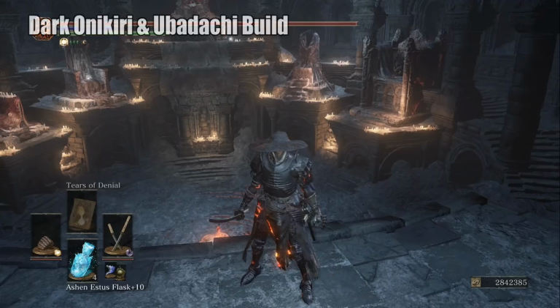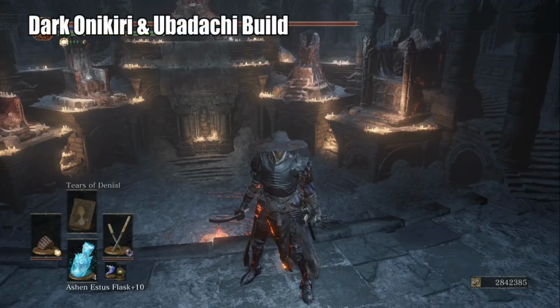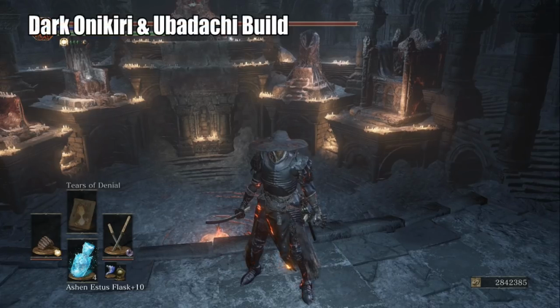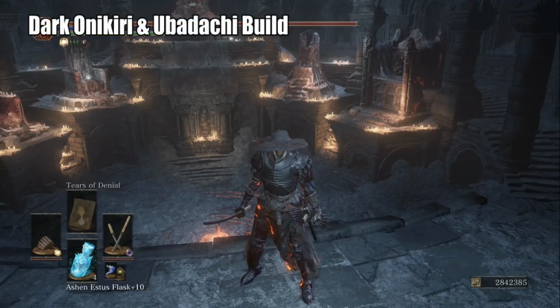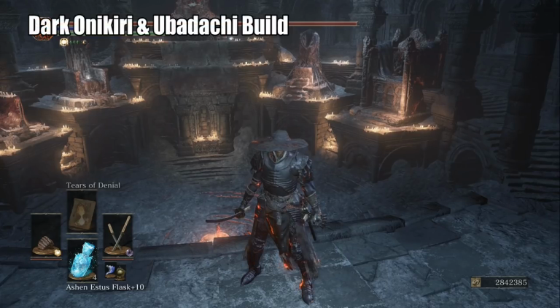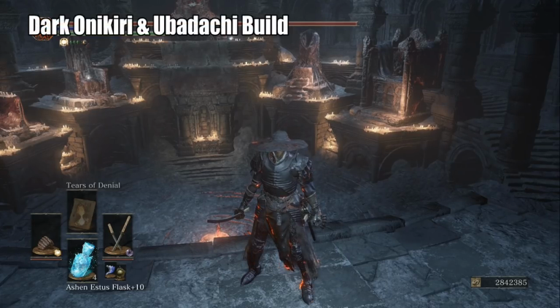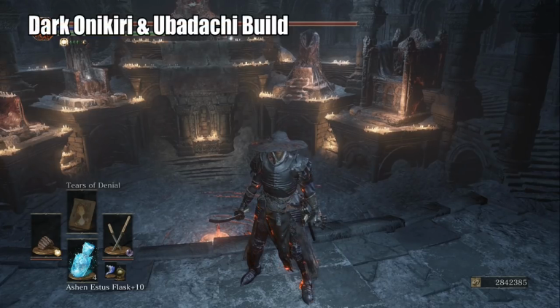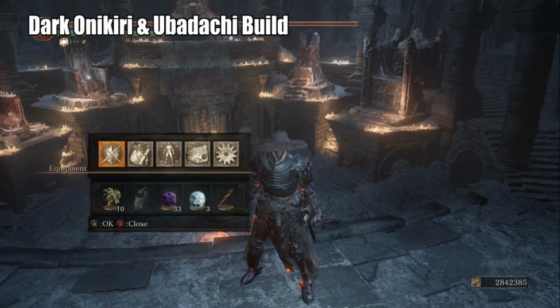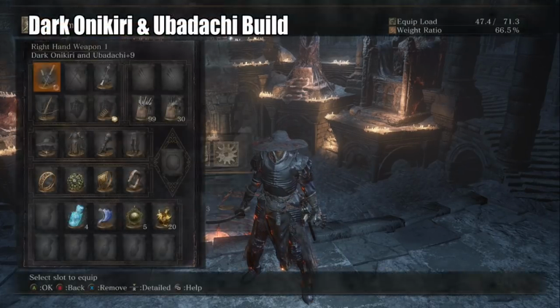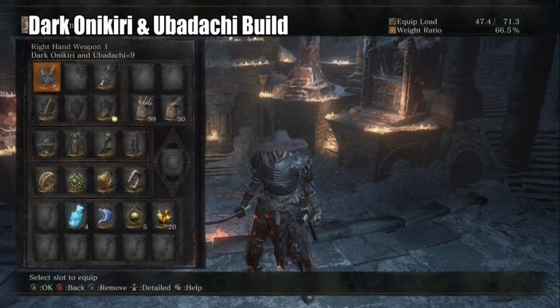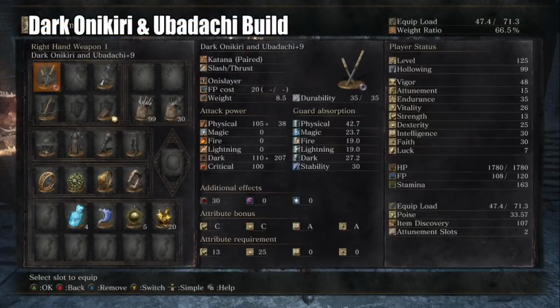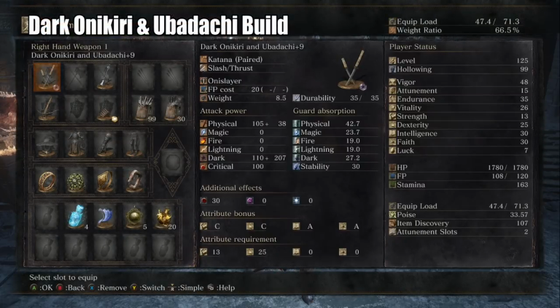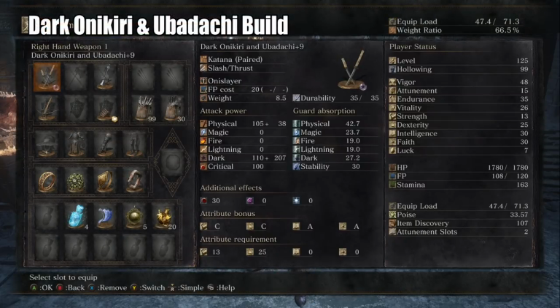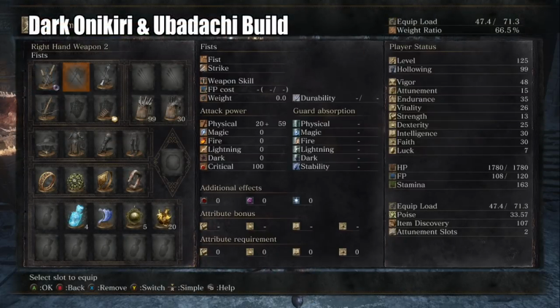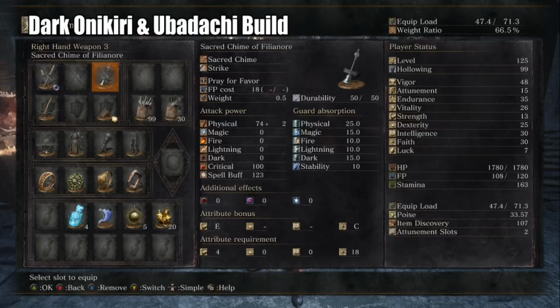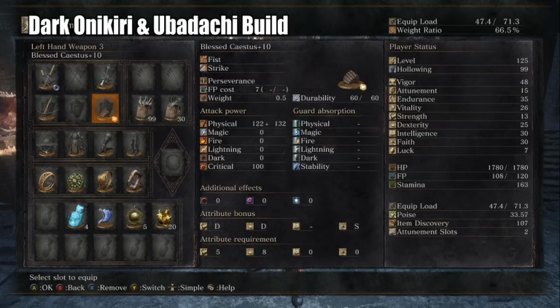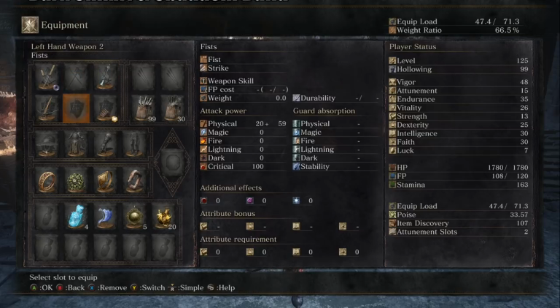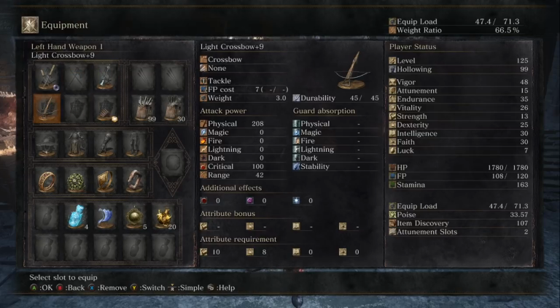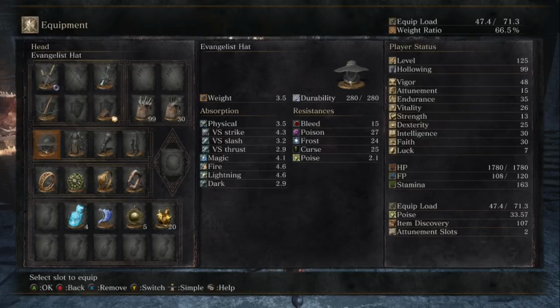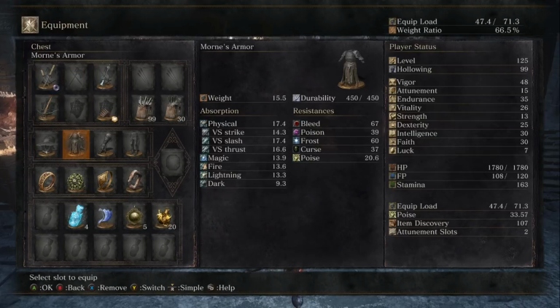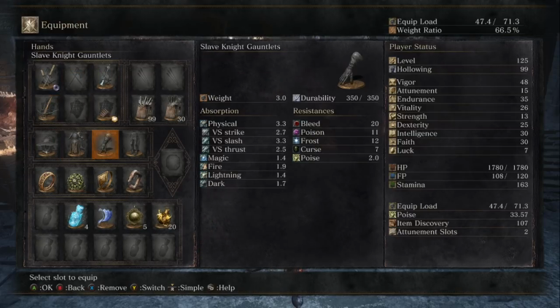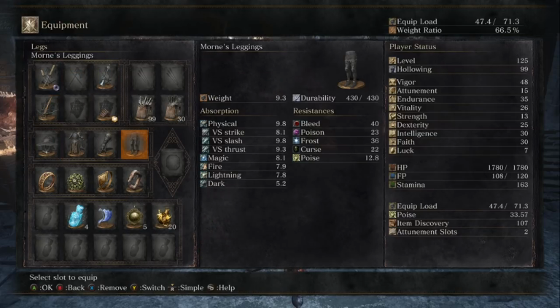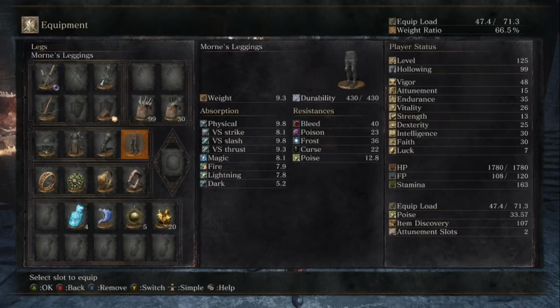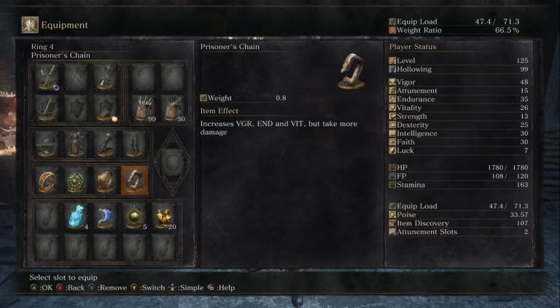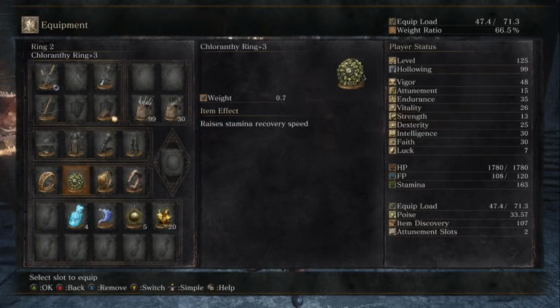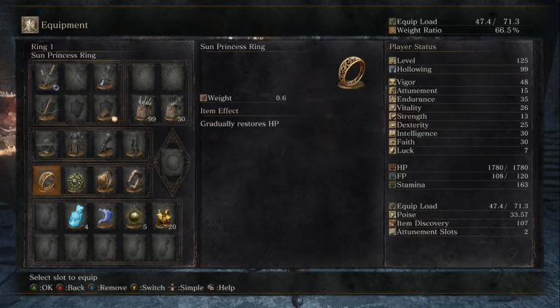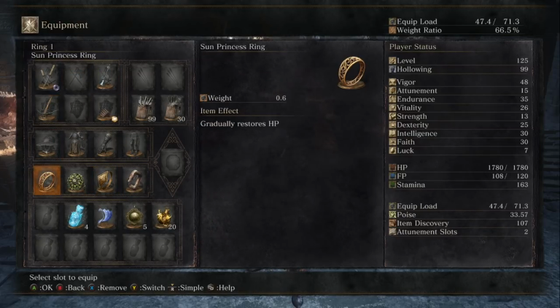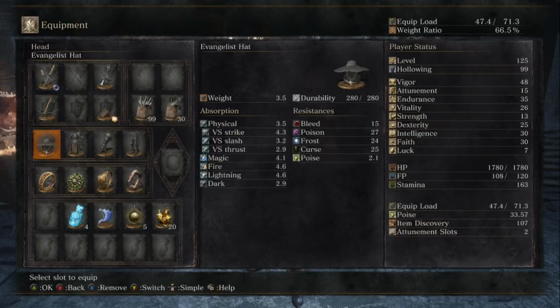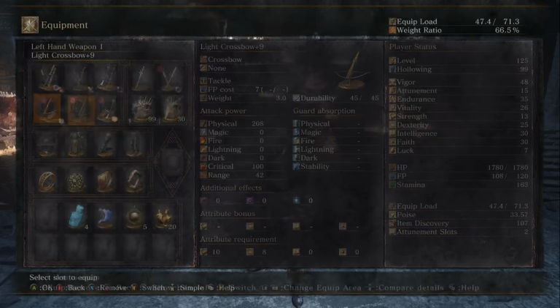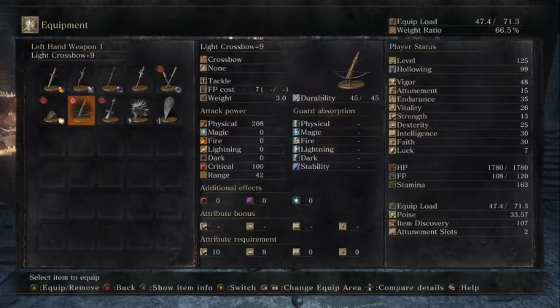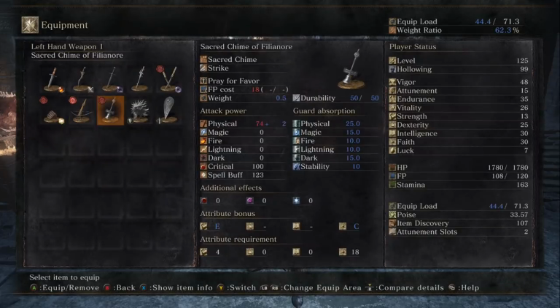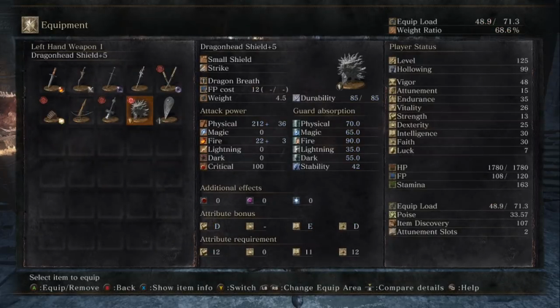Hey, how's it going everybody? It's the Gameconomist back with another Dark Souls 3 PvP guide. Today, I'll be using the Onikiri and Ubadachi paired katanas.